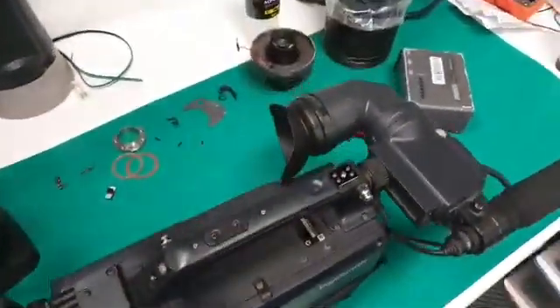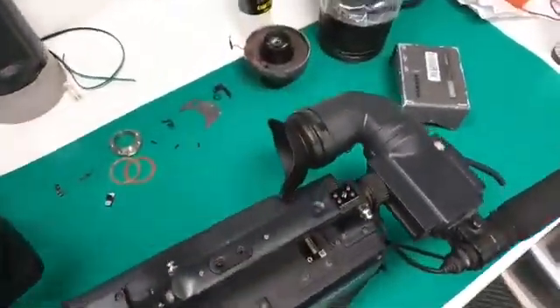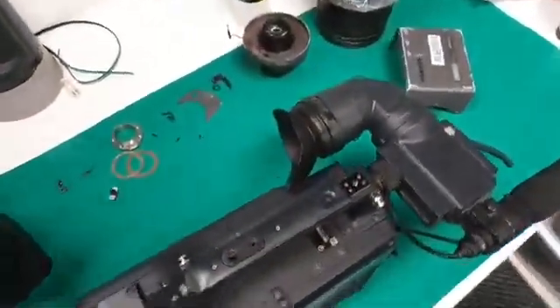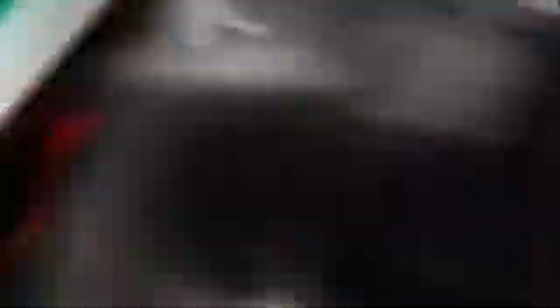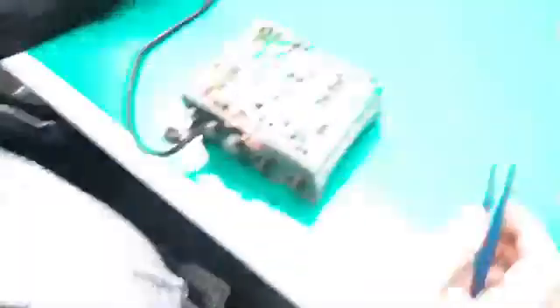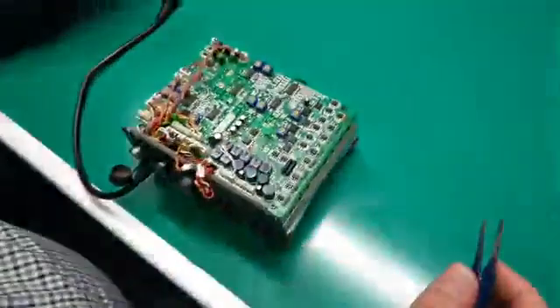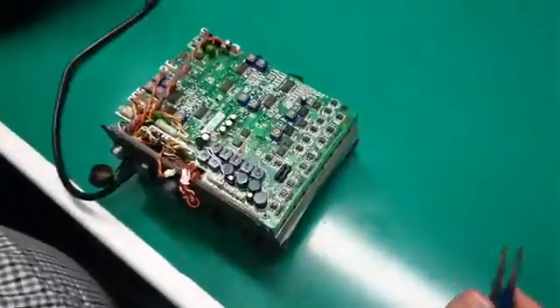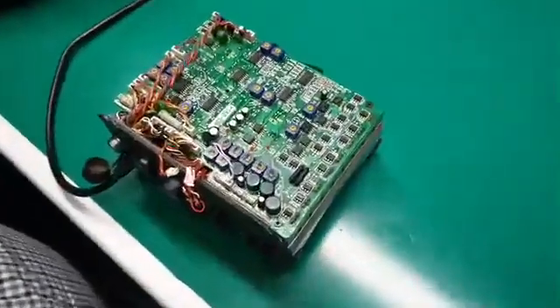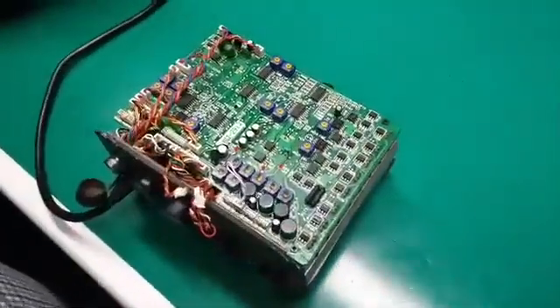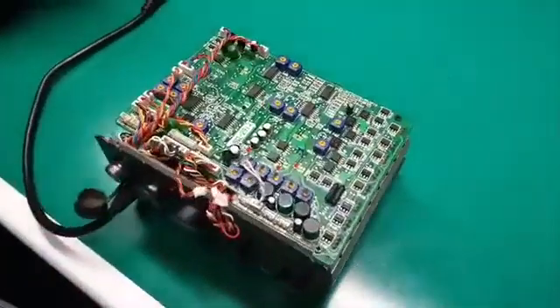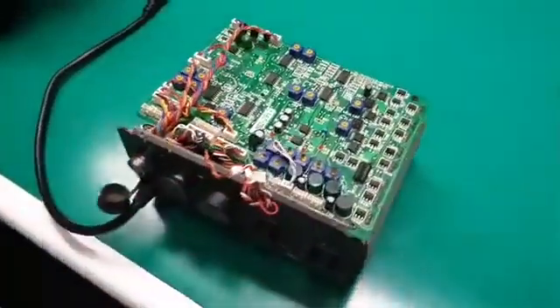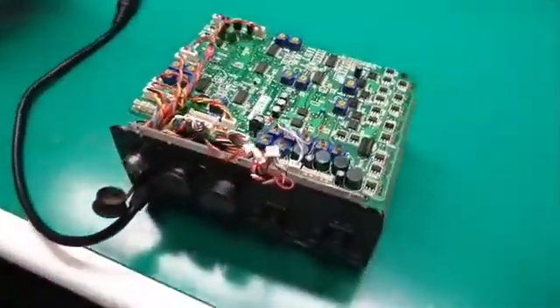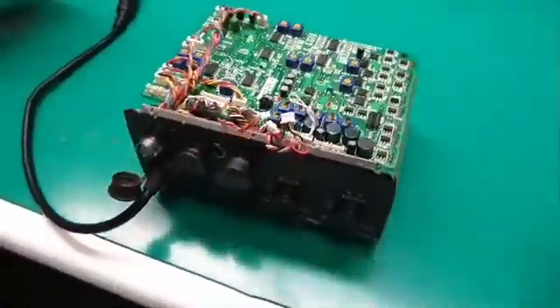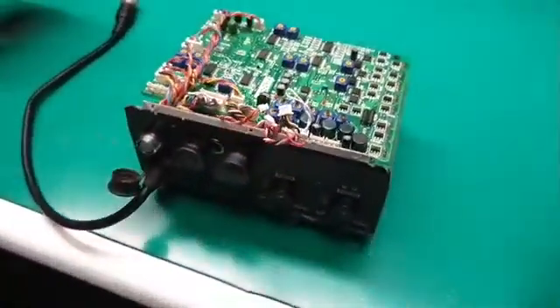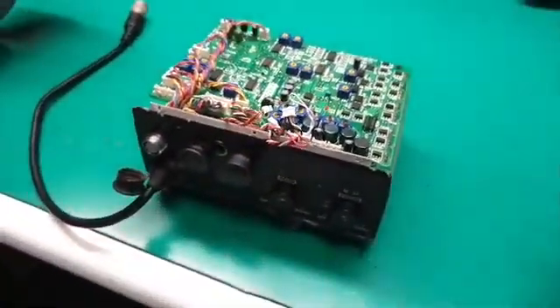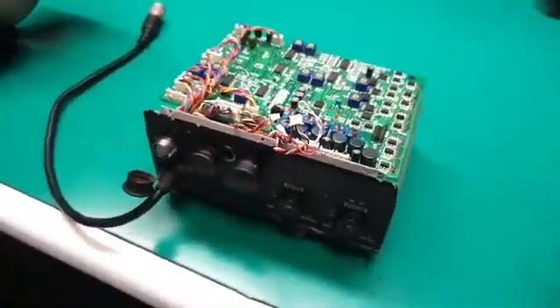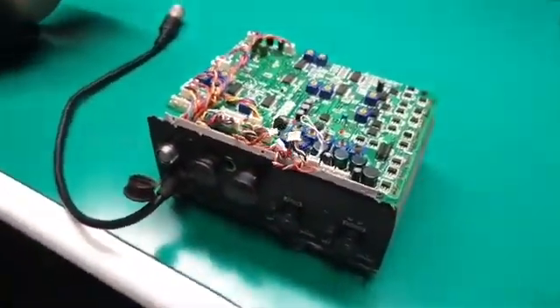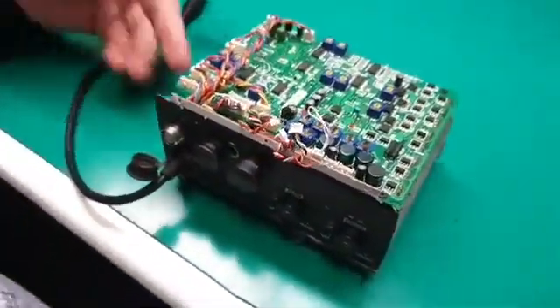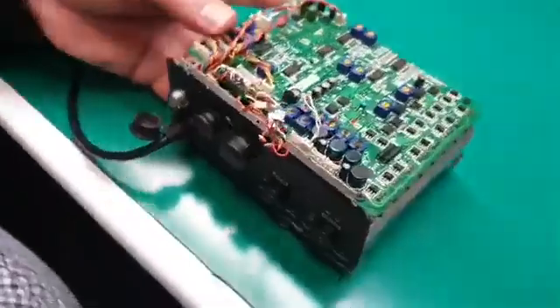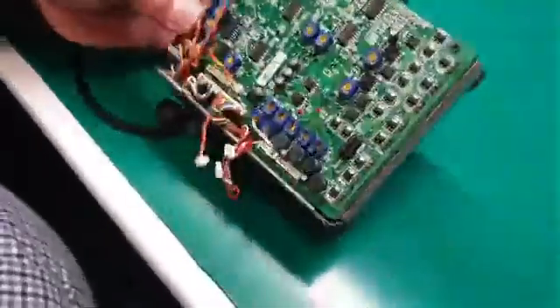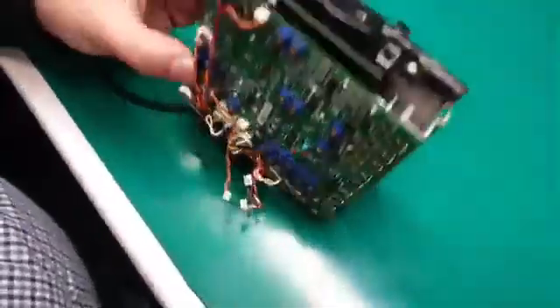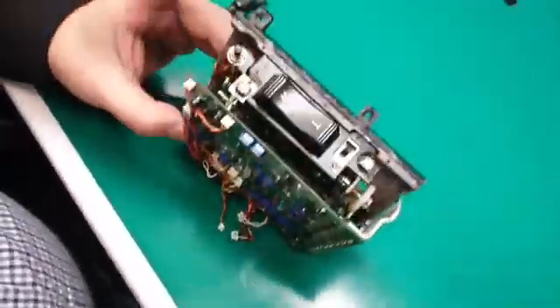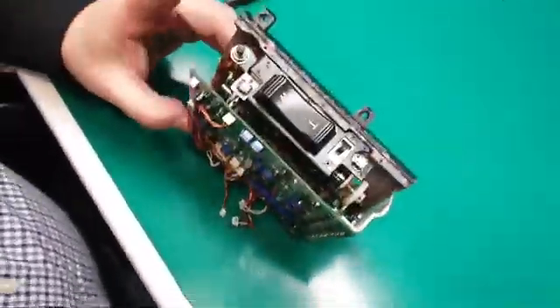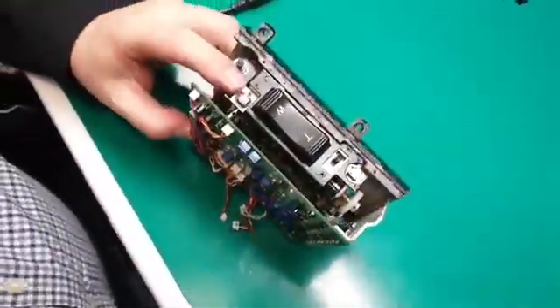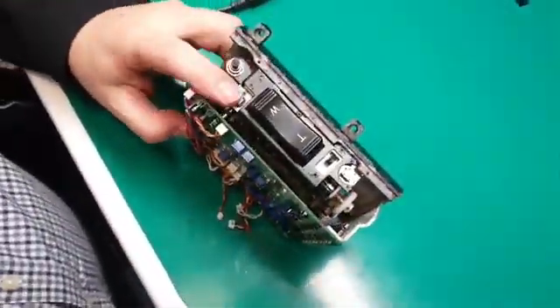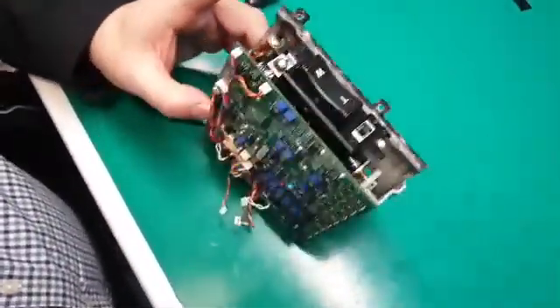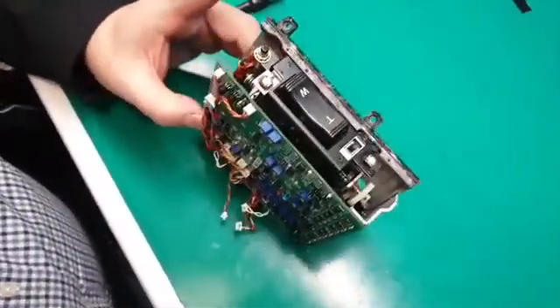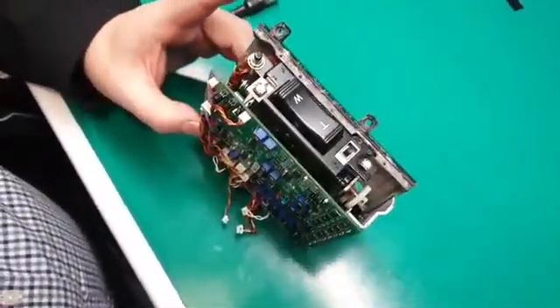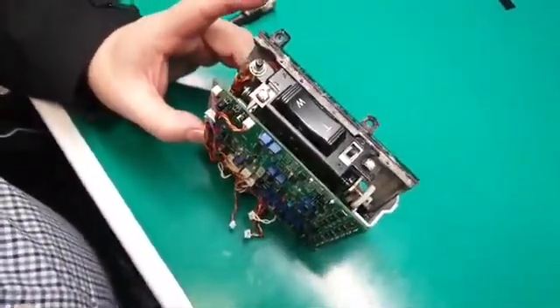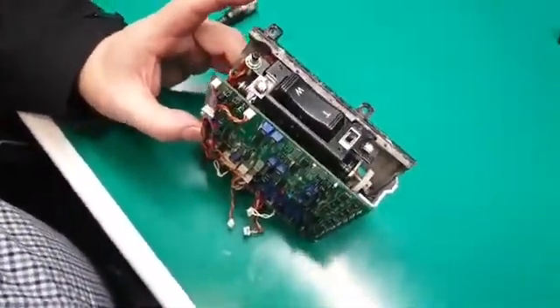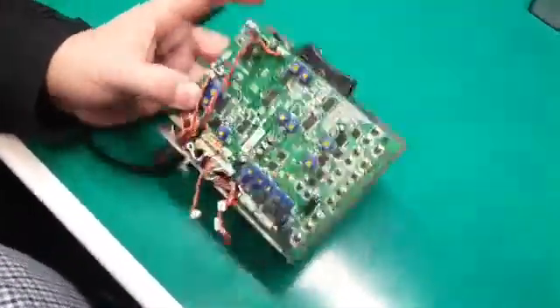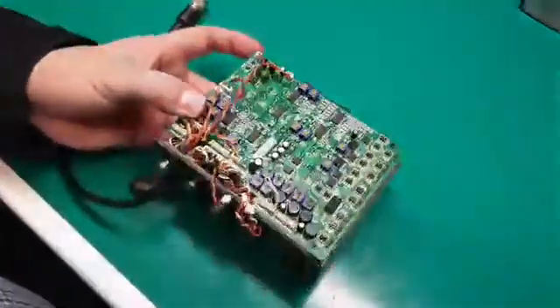We want to figure out why this board is completely dead — no power going through to control the zoom, the iris, and all that kind of stuff. So we'll see what we can do.